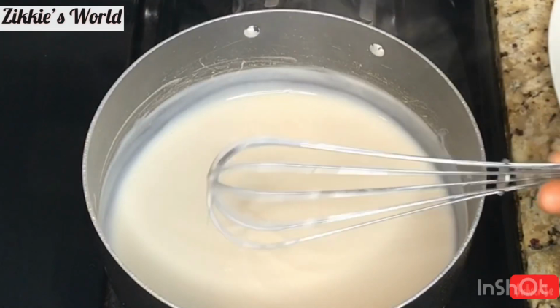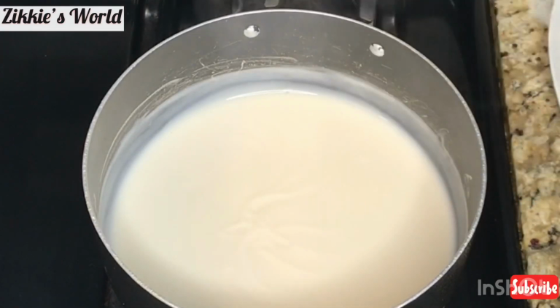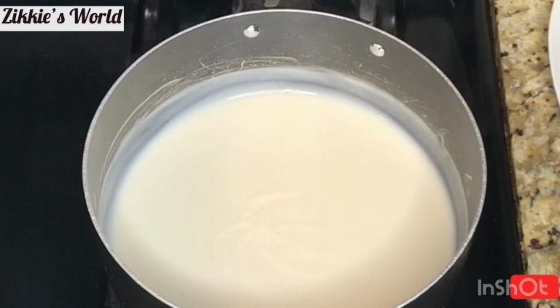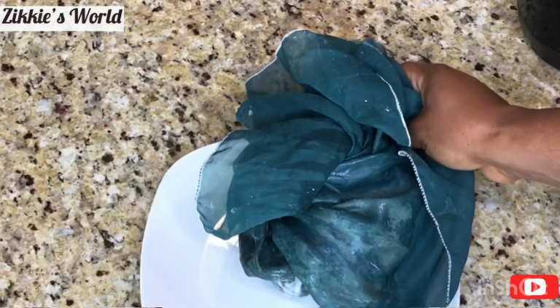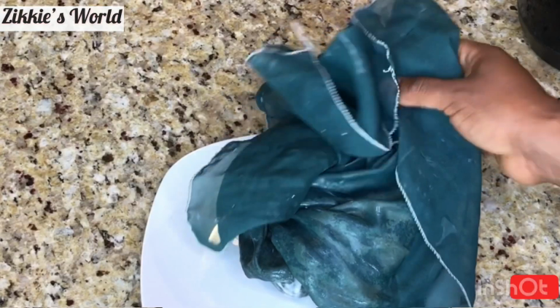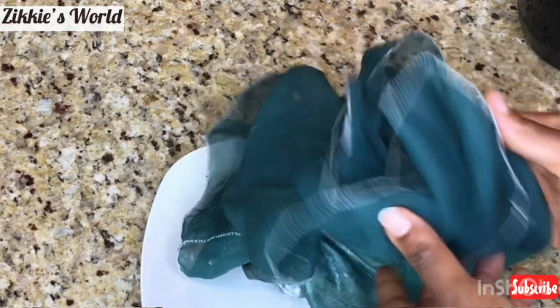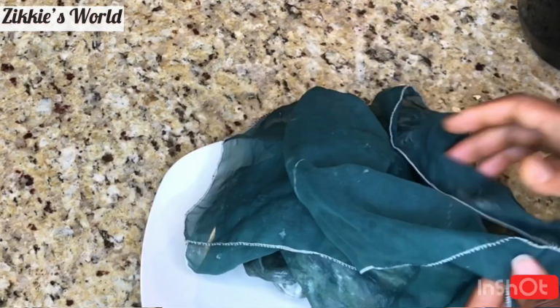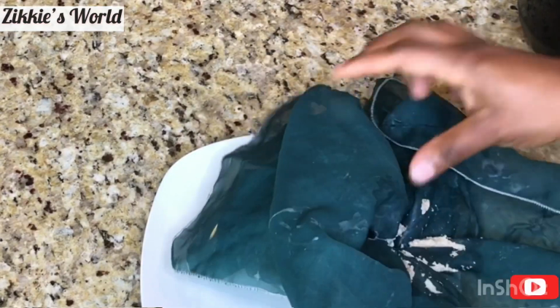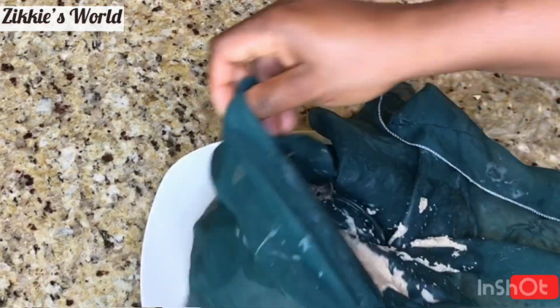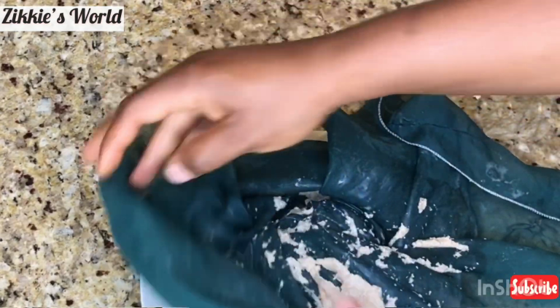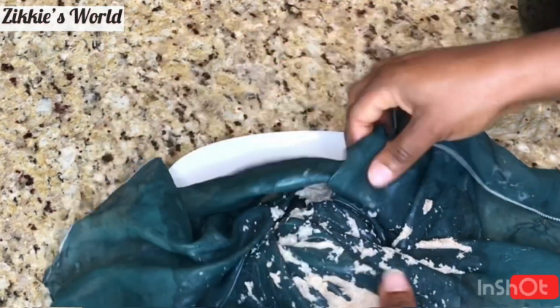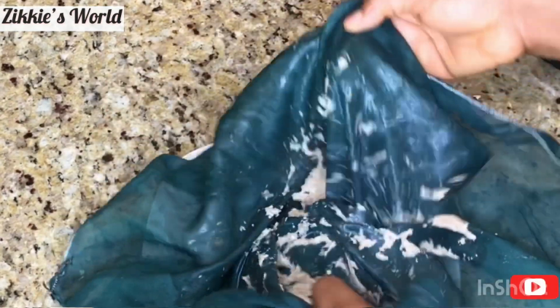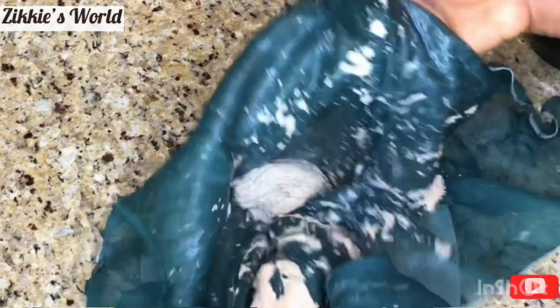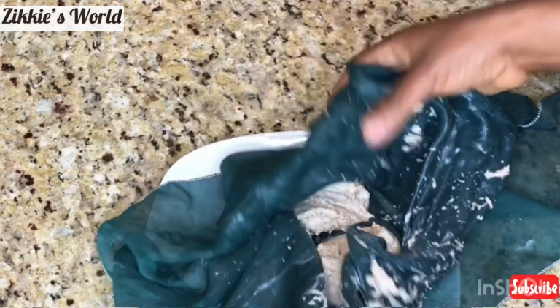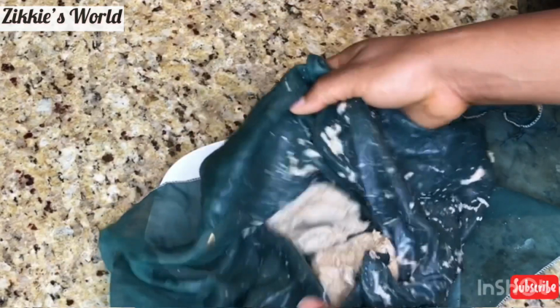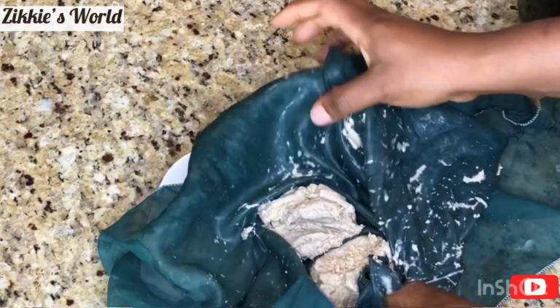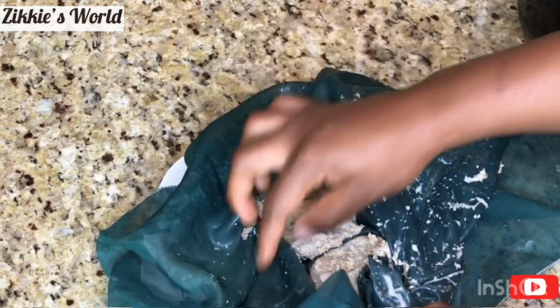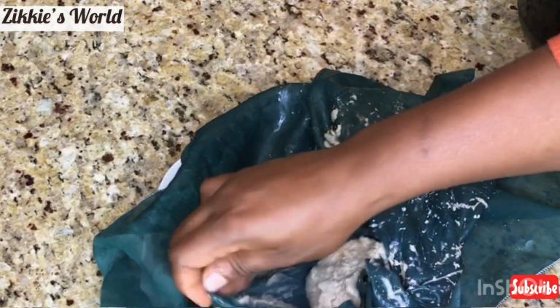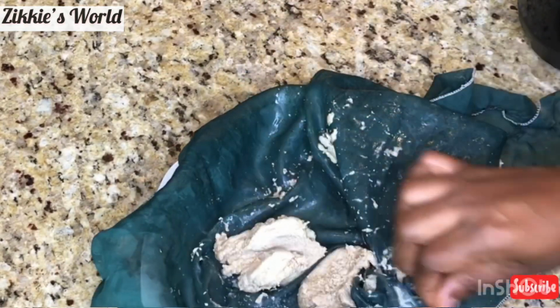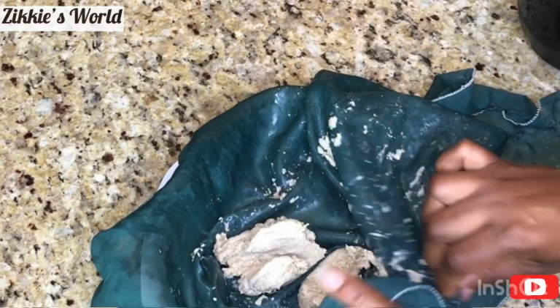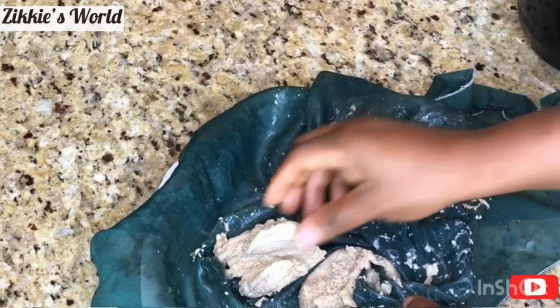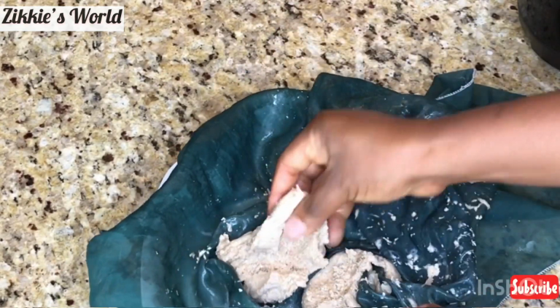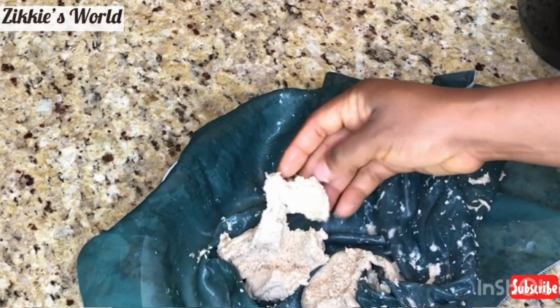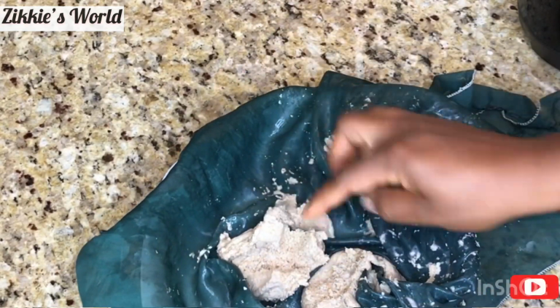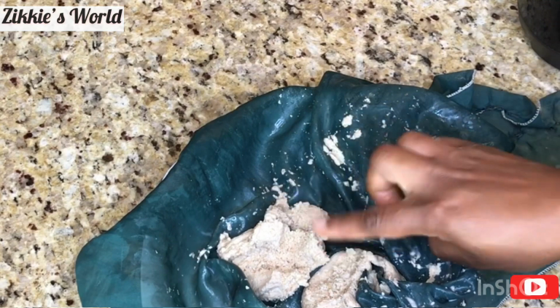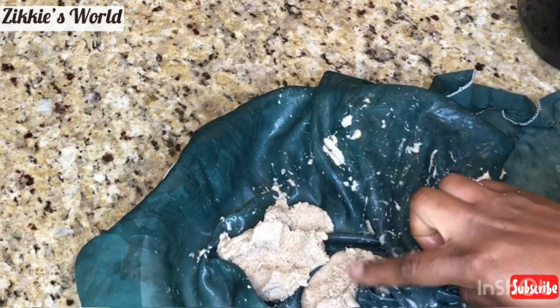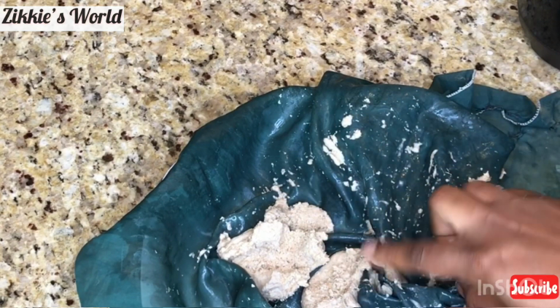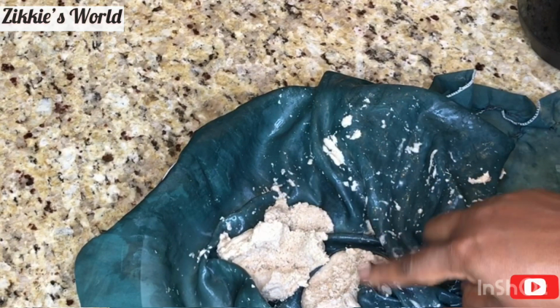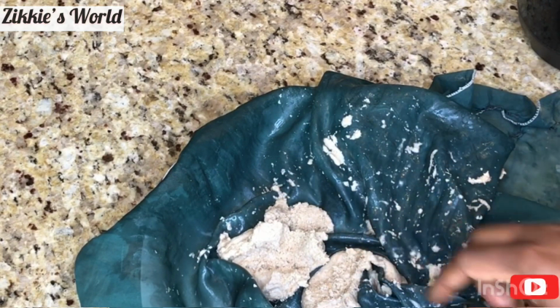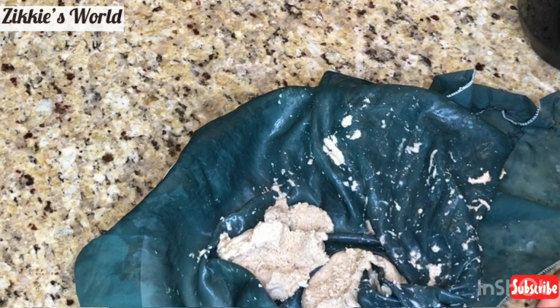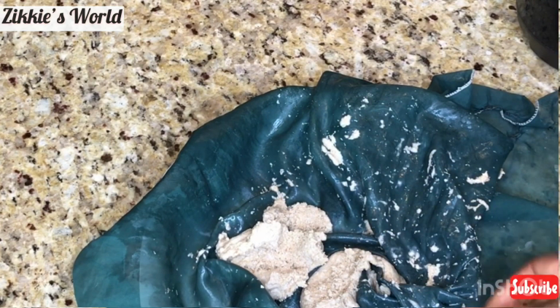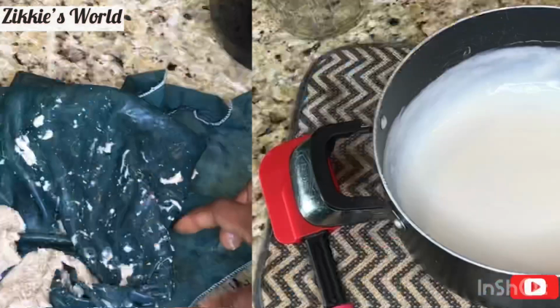Let it cool down completely. This is the chaff left over from the oats — I'm going to be using this to create another recipe that will be coming up very soon.